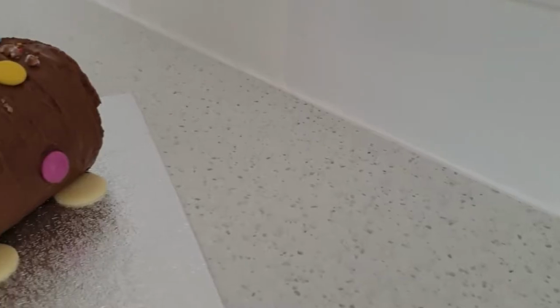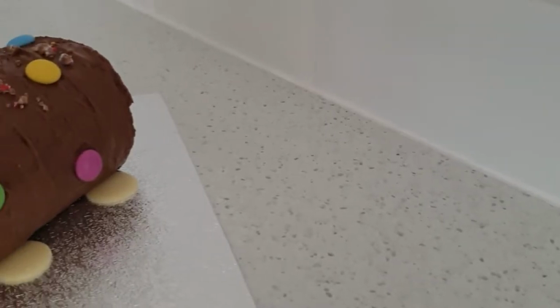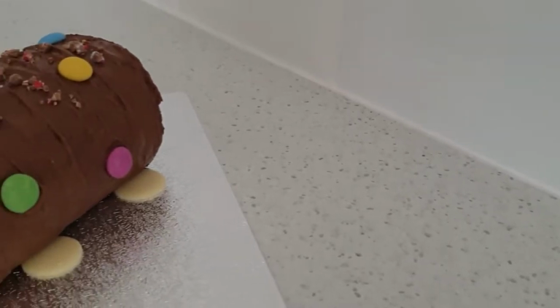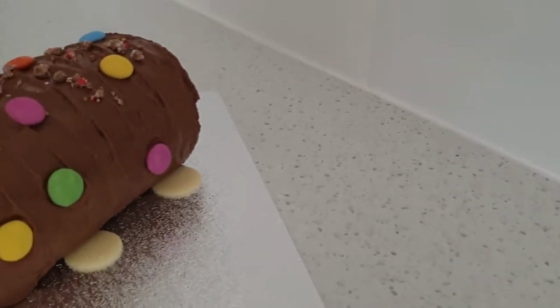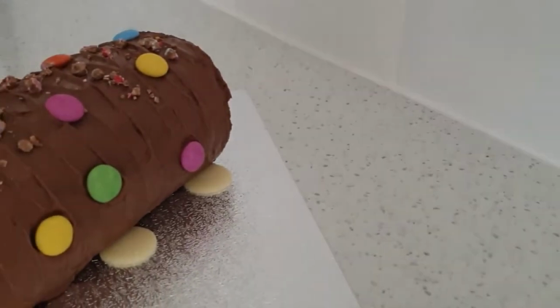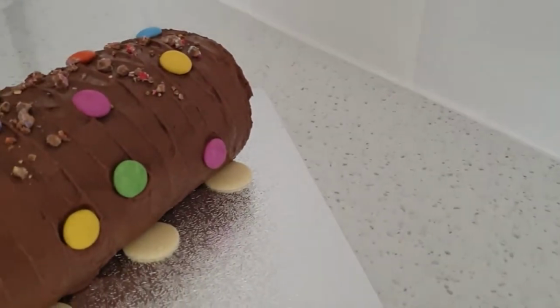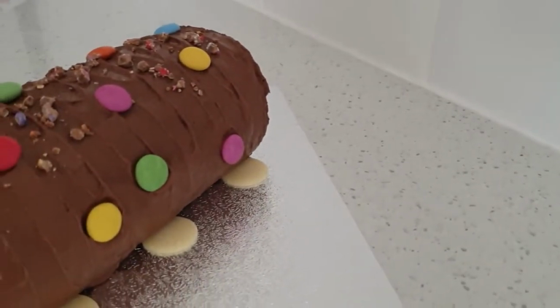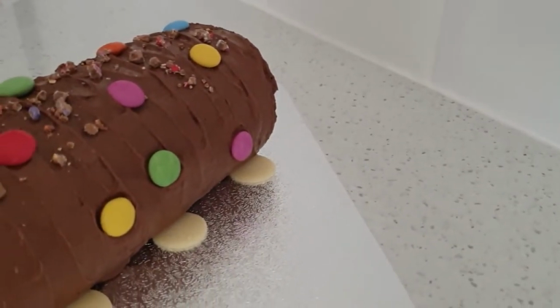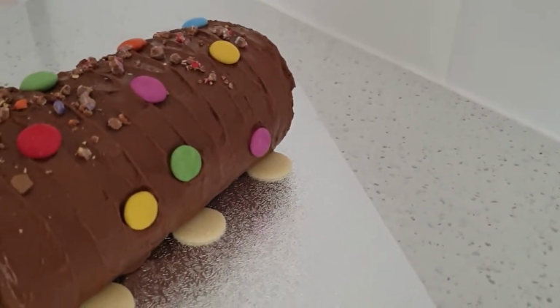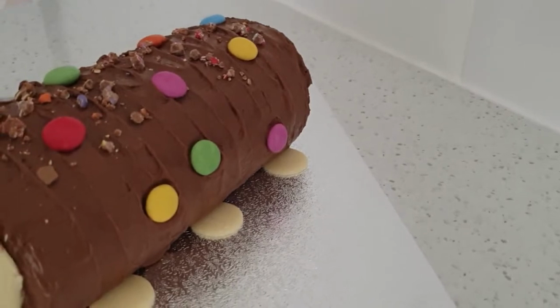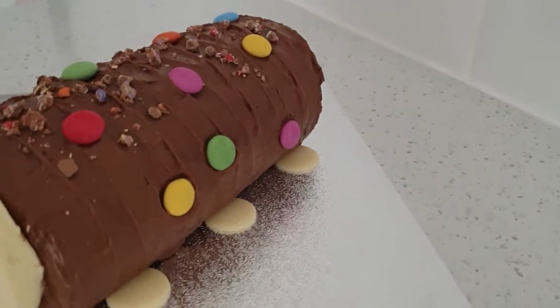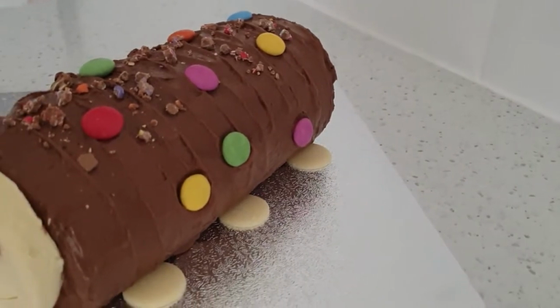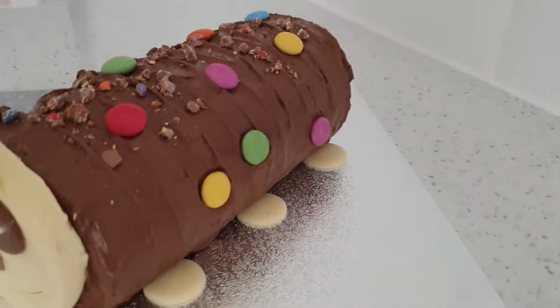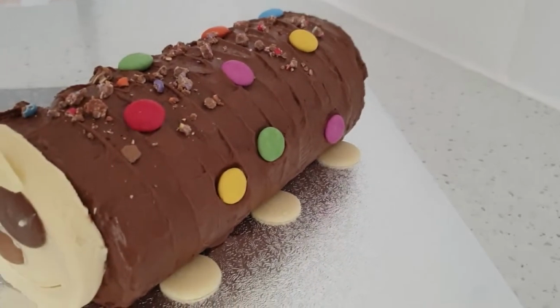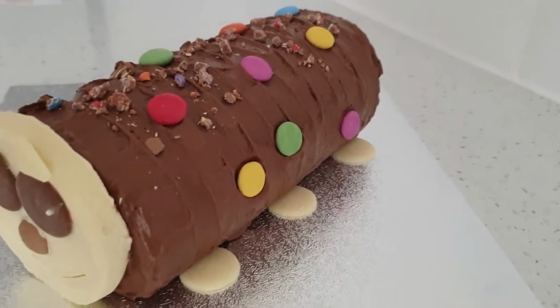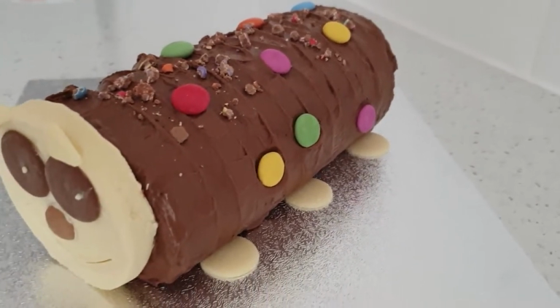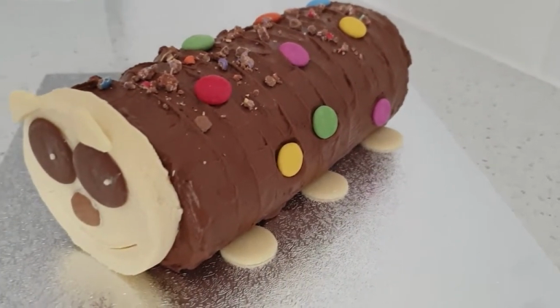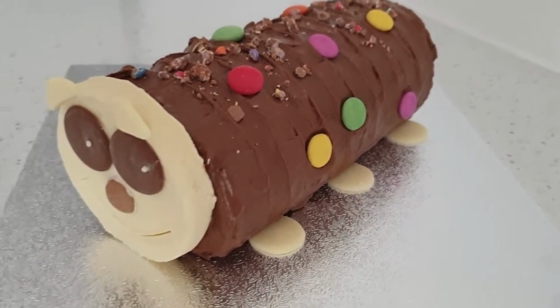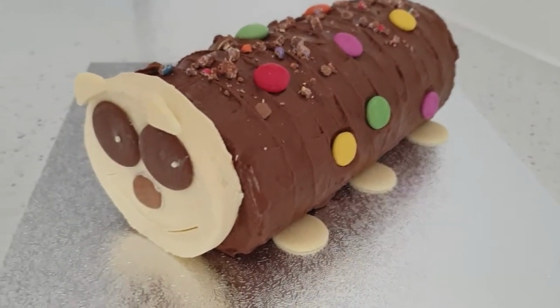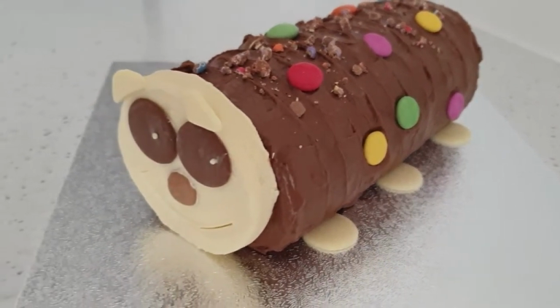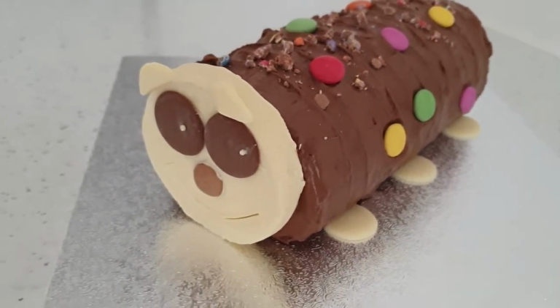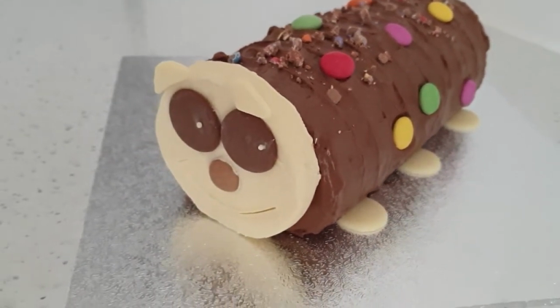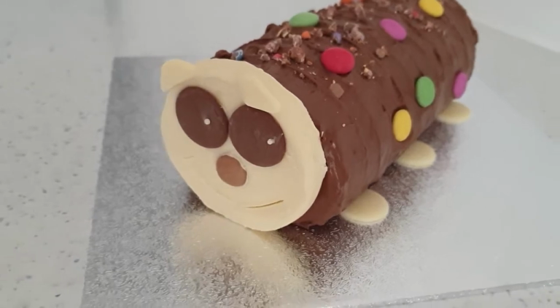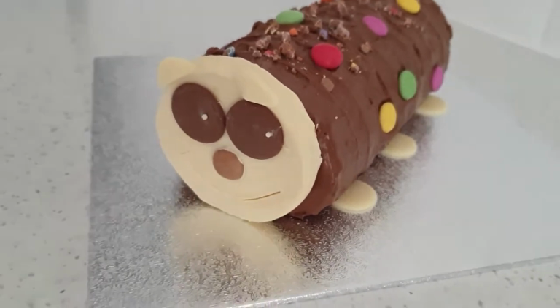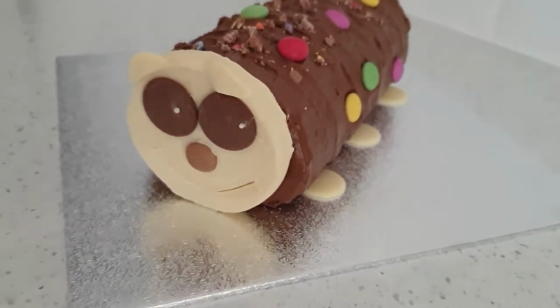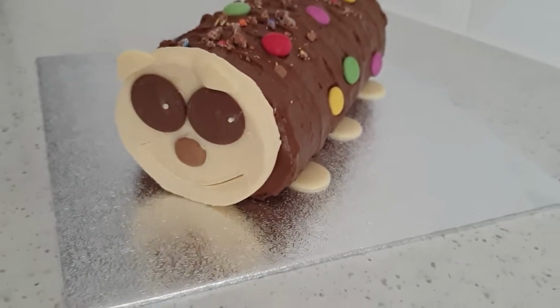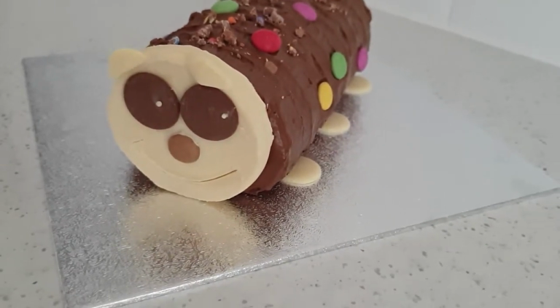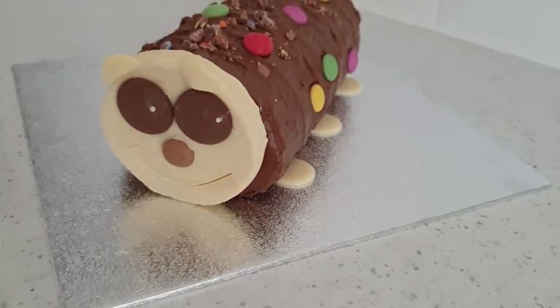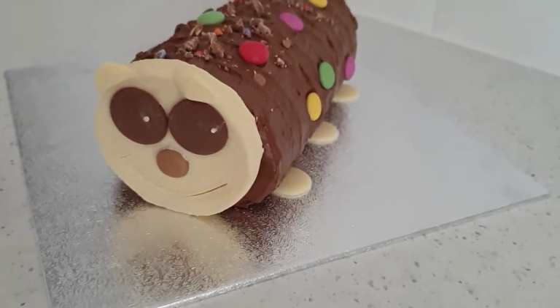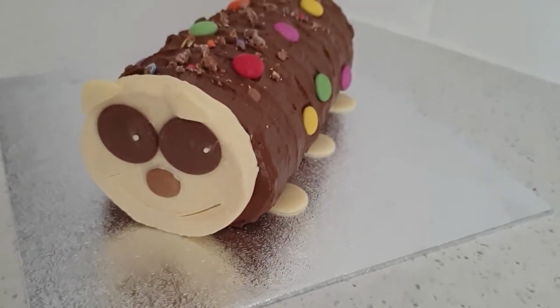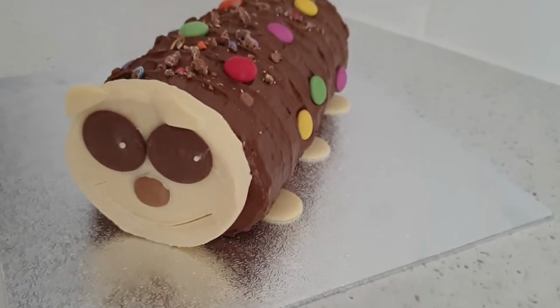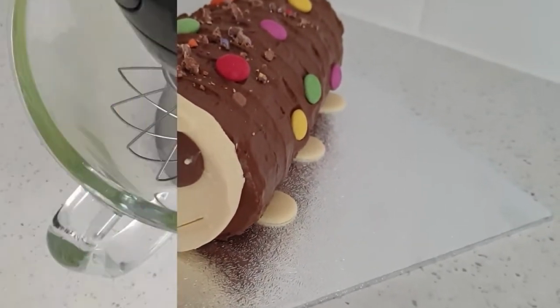Hi, it's Beth at Majestic Cupcakery and I'm back with another video. I decided to make the go-to favourite that is the caterpillar cake — we like to call them Carl. This was loads of fun and took me back to childhood, so let's get on with the video.